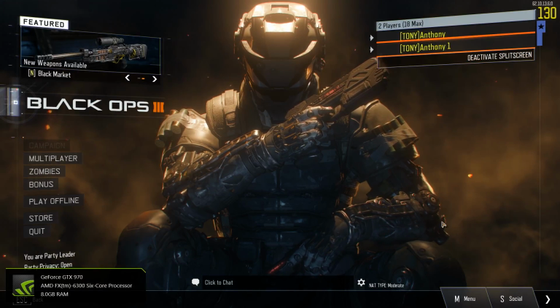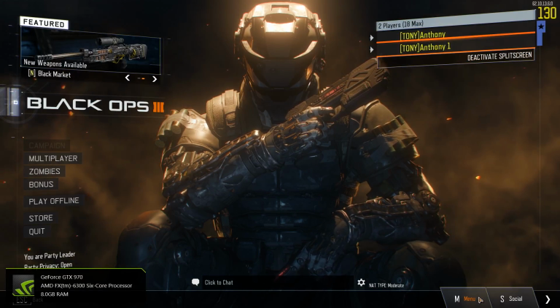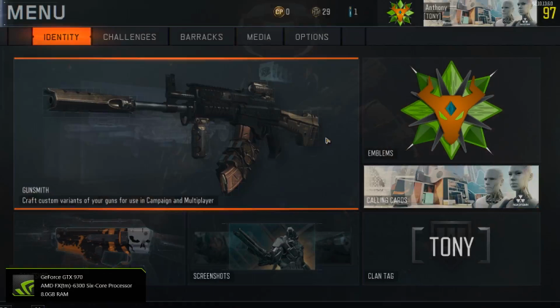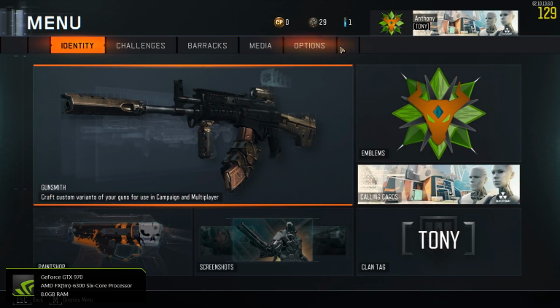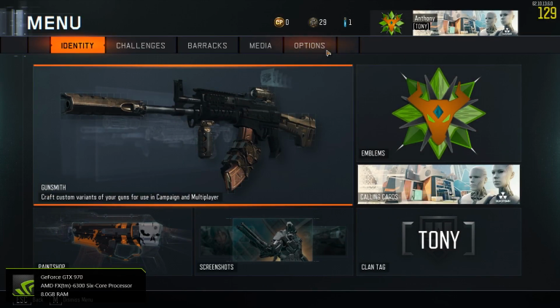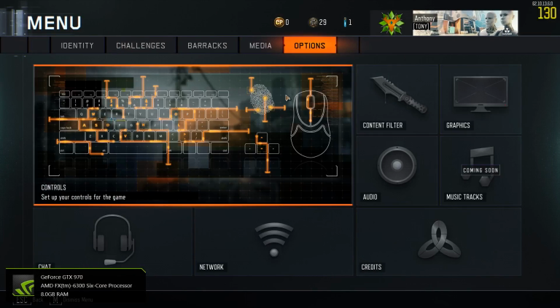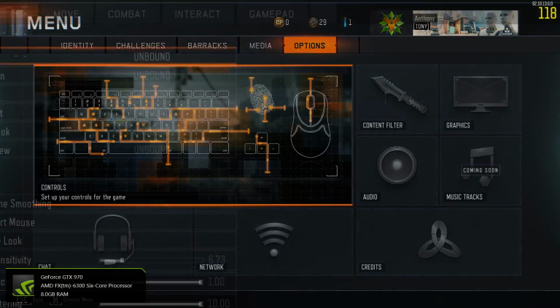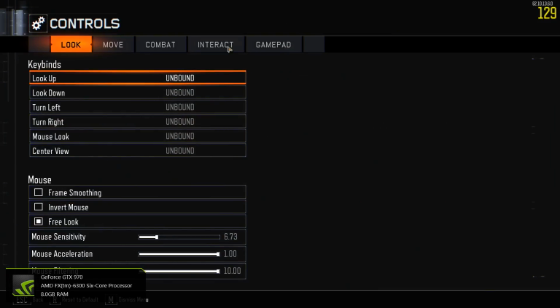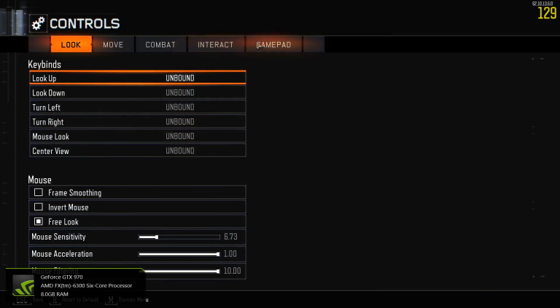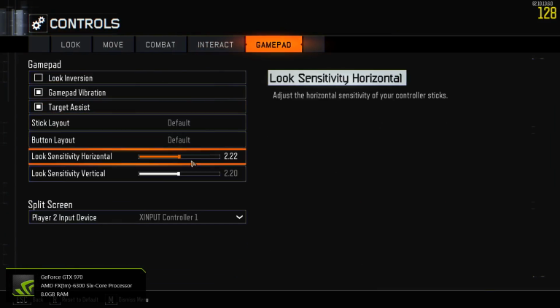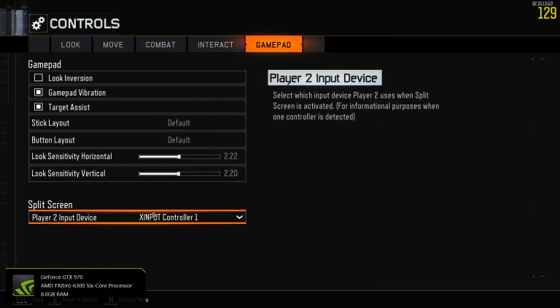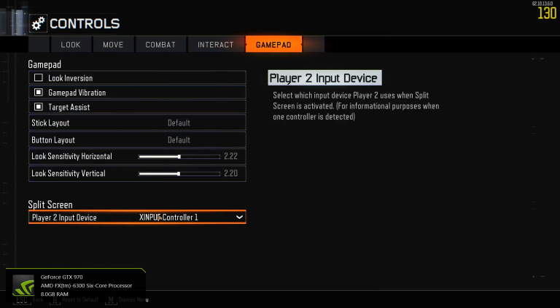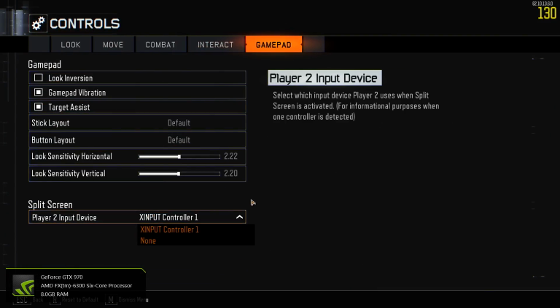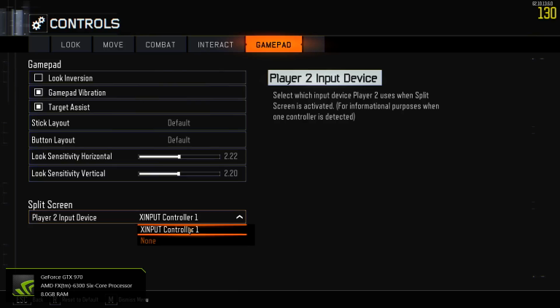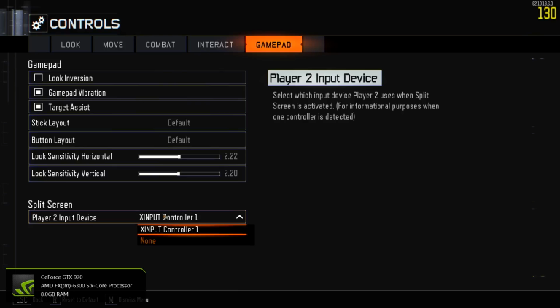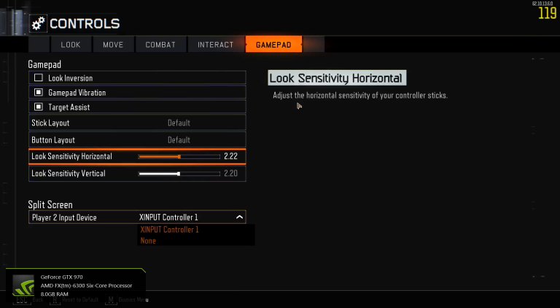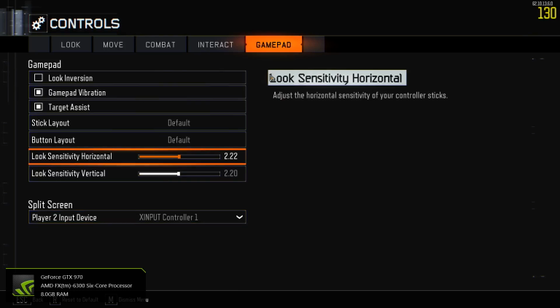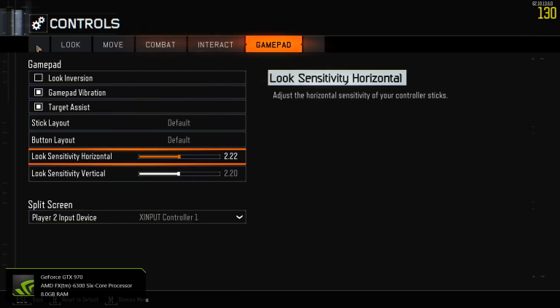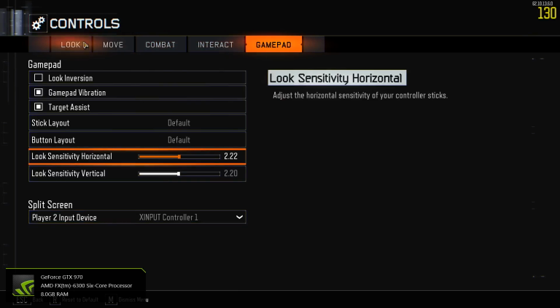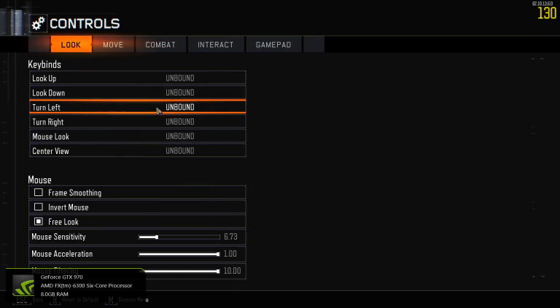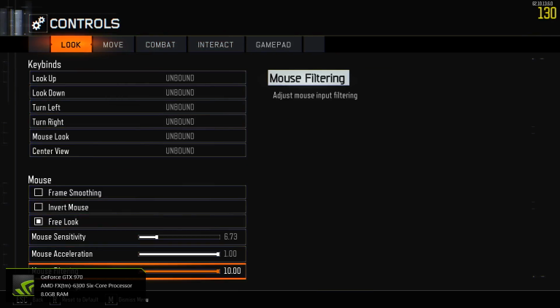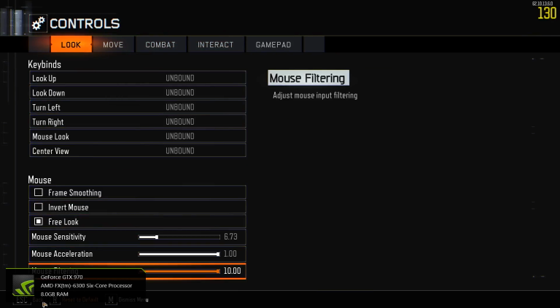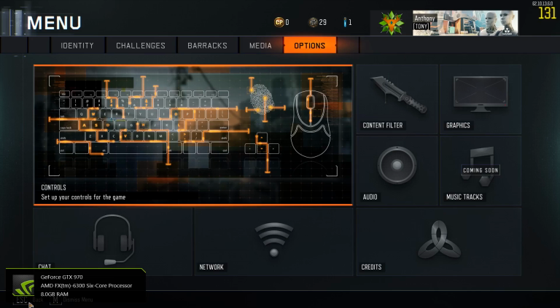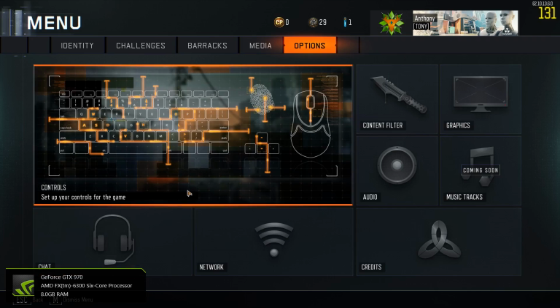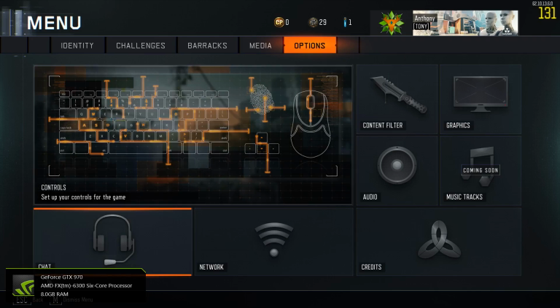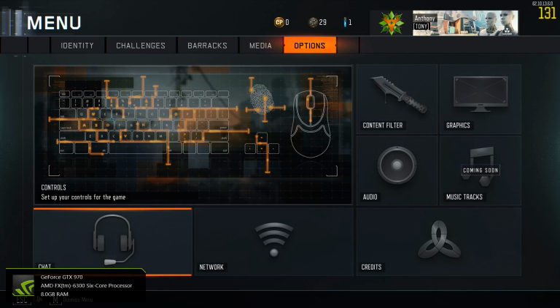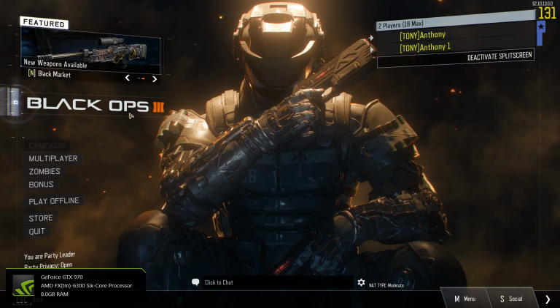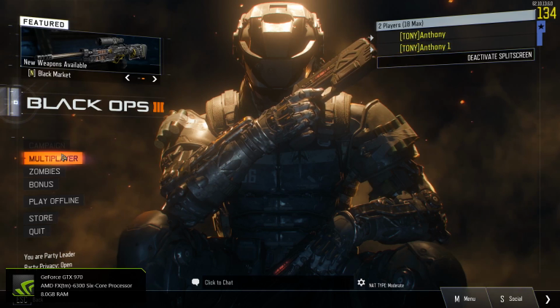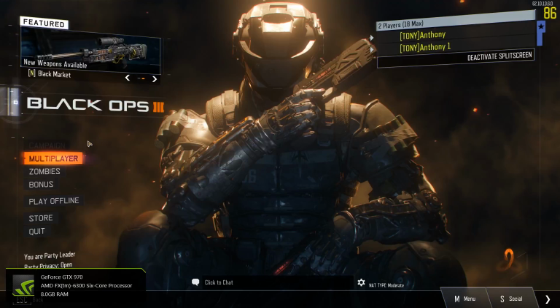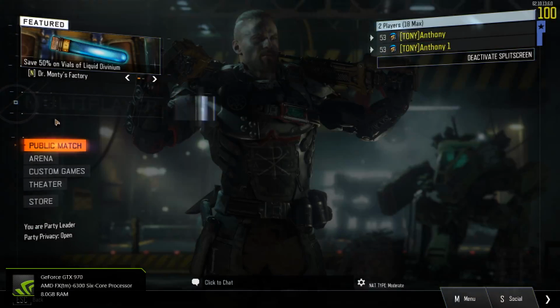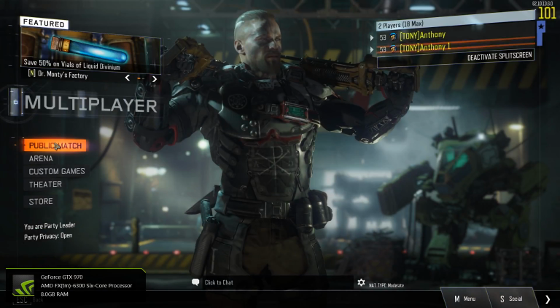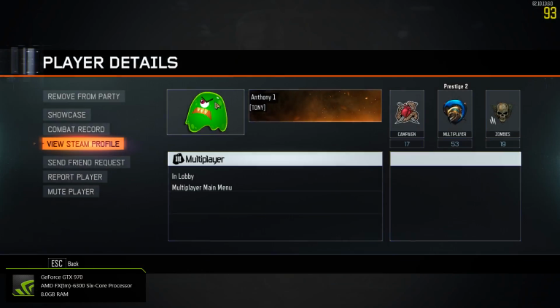As you can see, I can hit activate split screen, go to options, controller, gamepad, and it'll detect my controller. And obviously you can tell it's on PC. I'll hit it and go into a match right now.